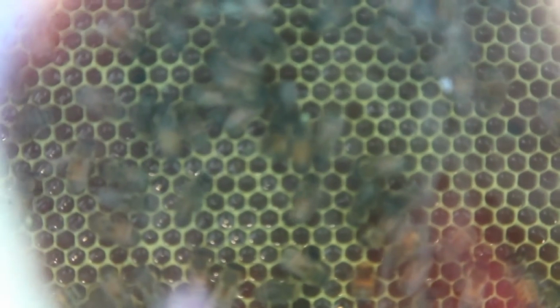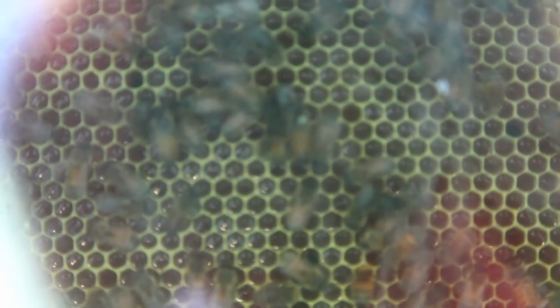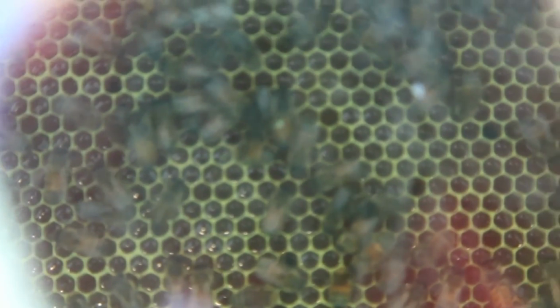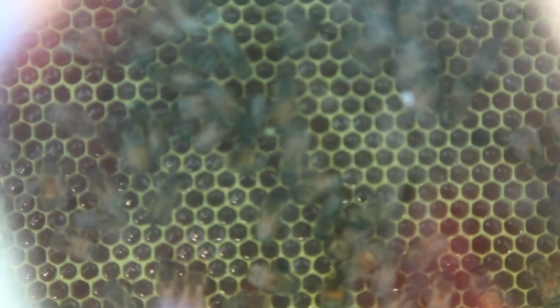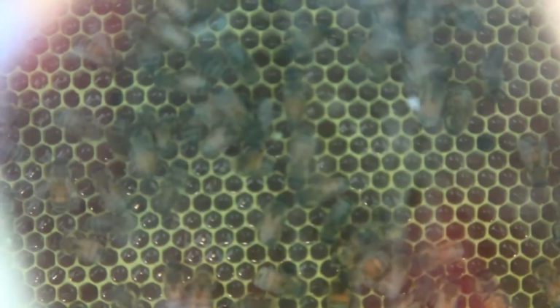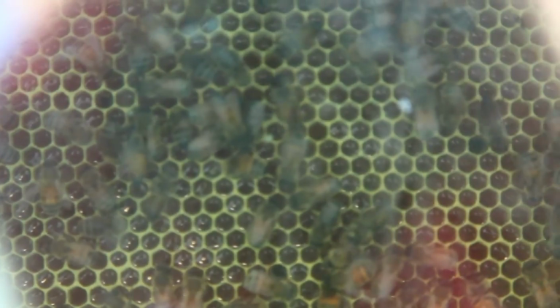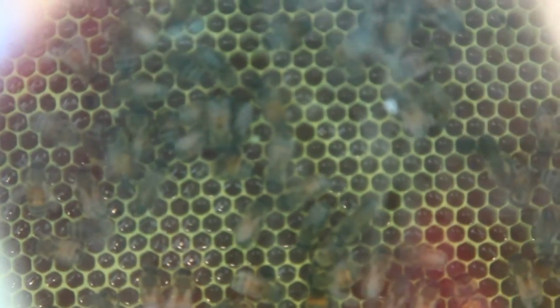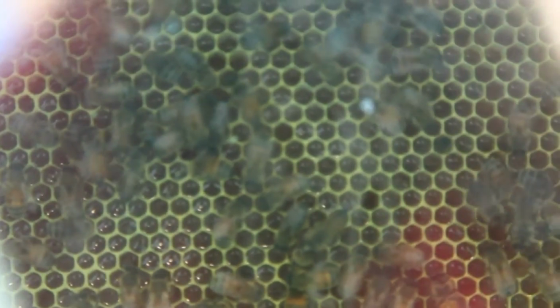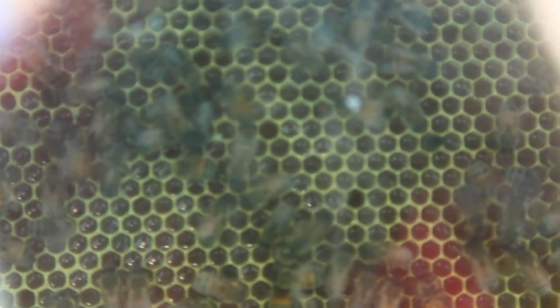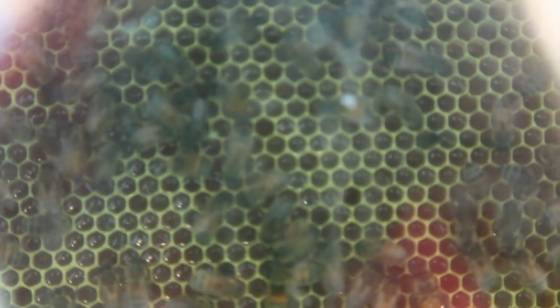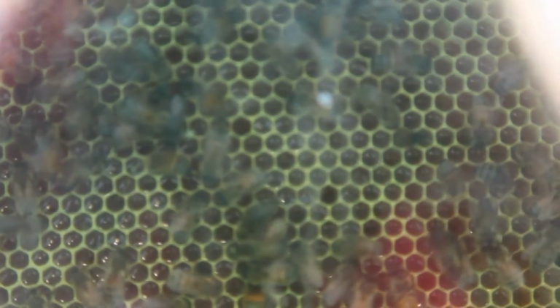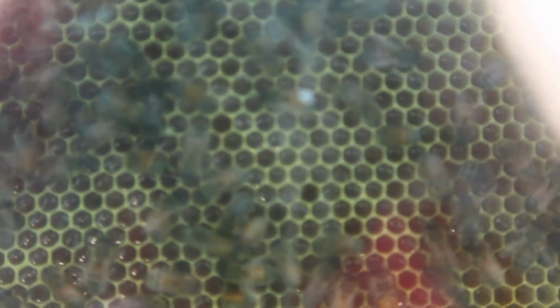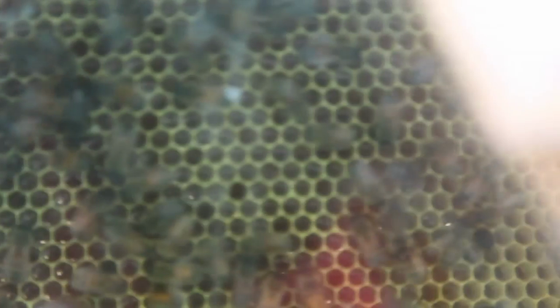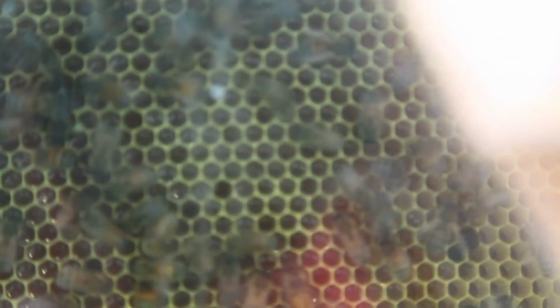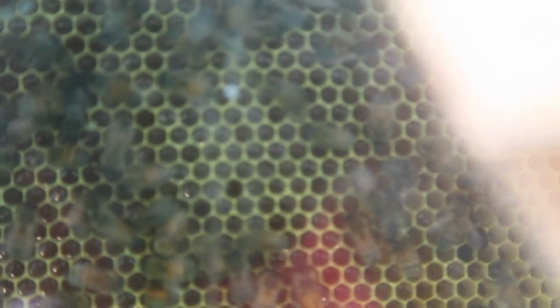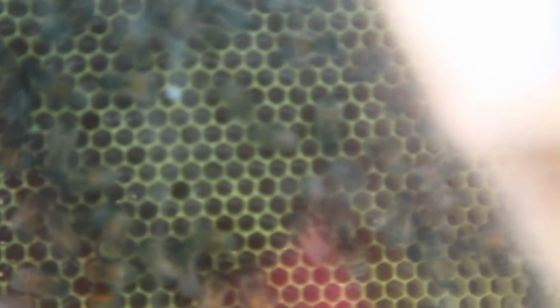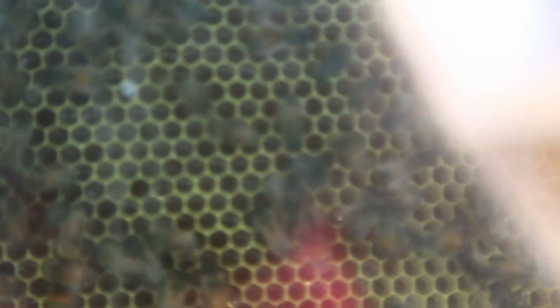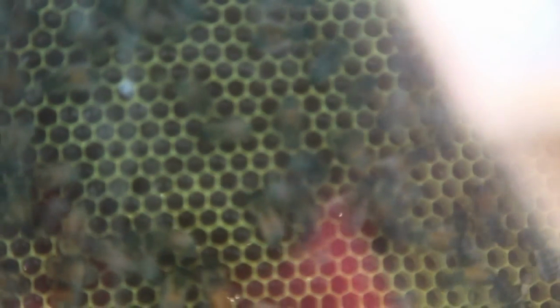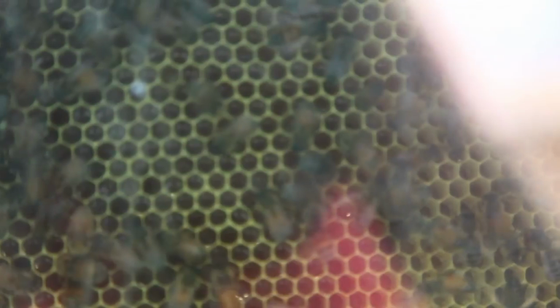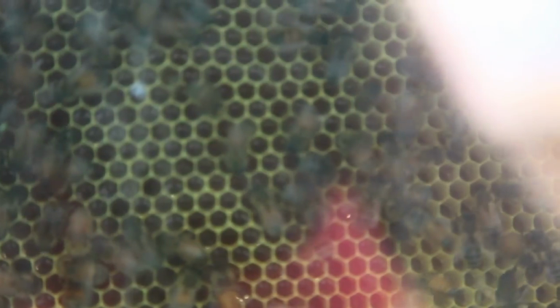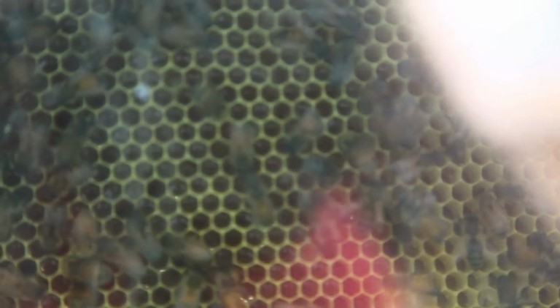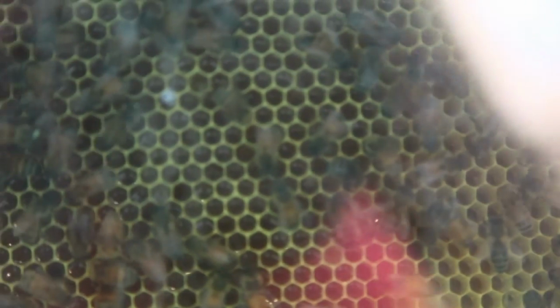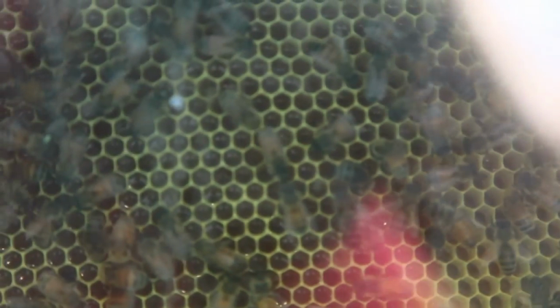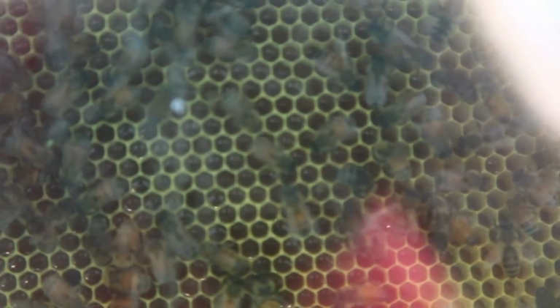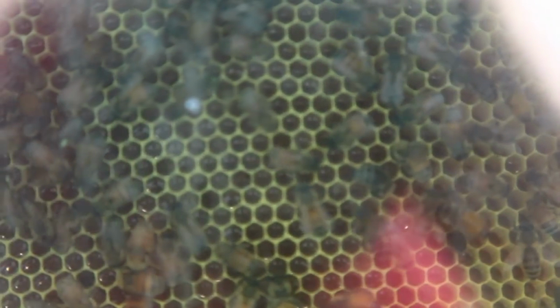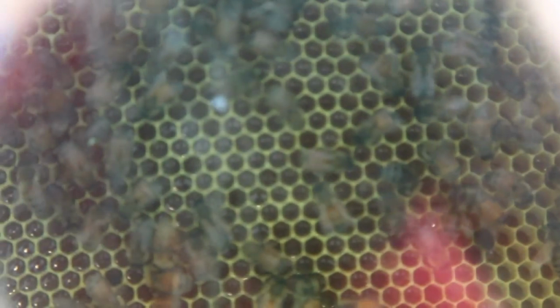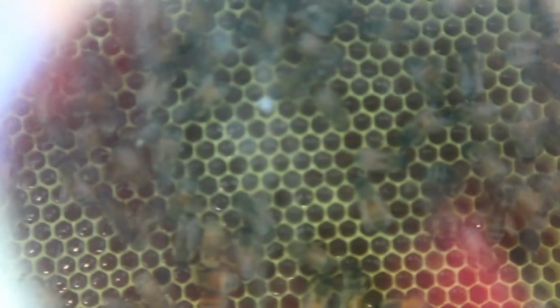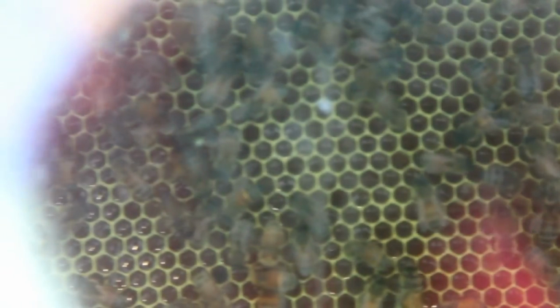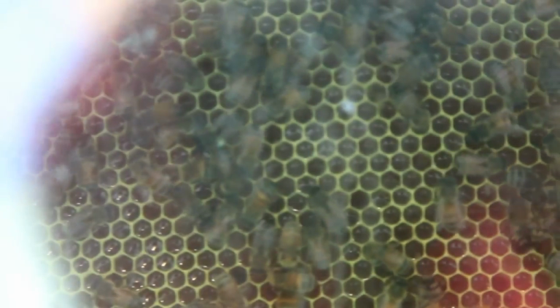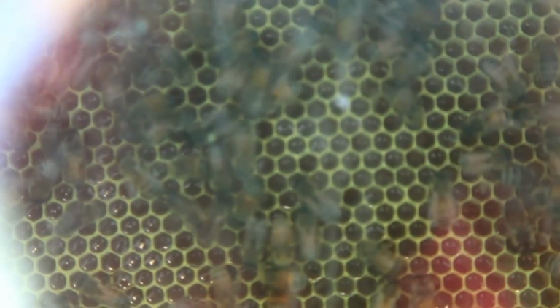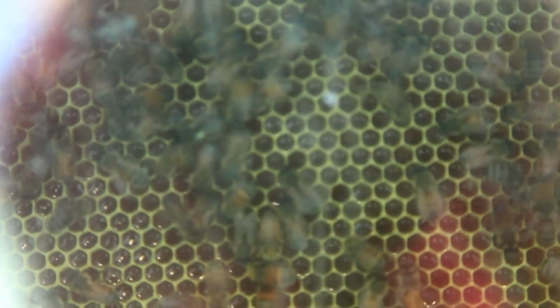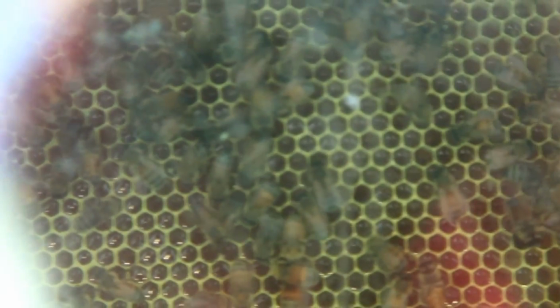Finally, all the work on the hive is done and the bees are back in their home. As we look into the observation hive, we can see the bees have settled back into their normal routine and are busily working on collecting pollen and making honey for the rest of the year.